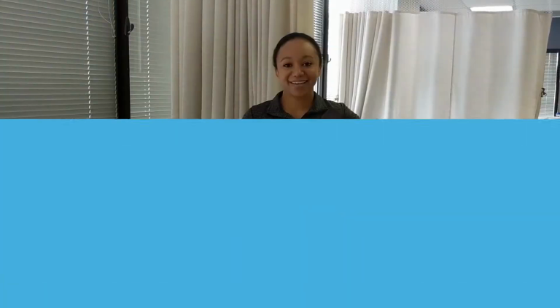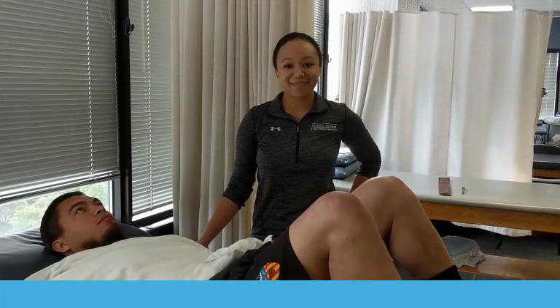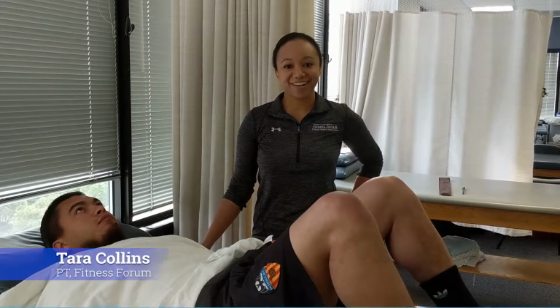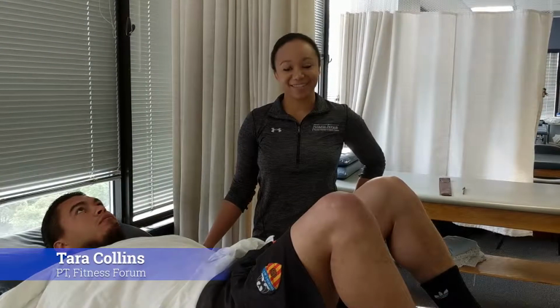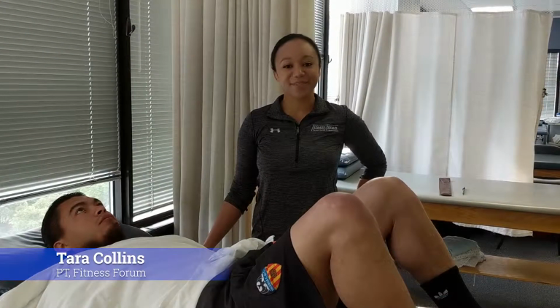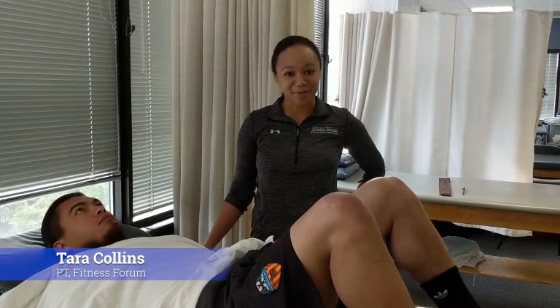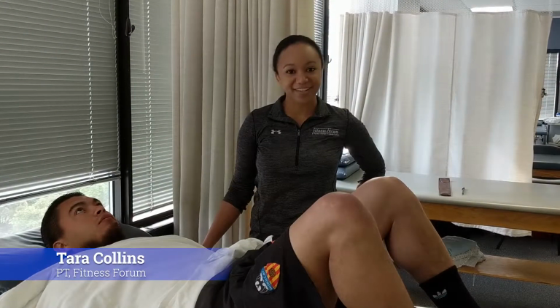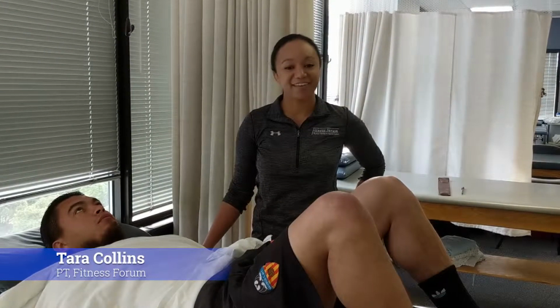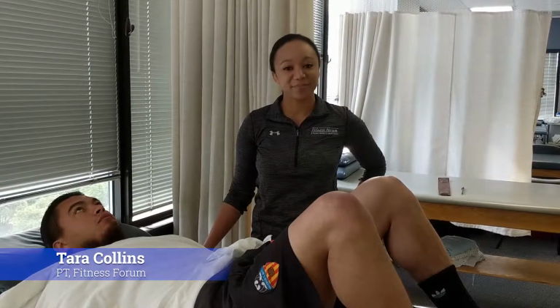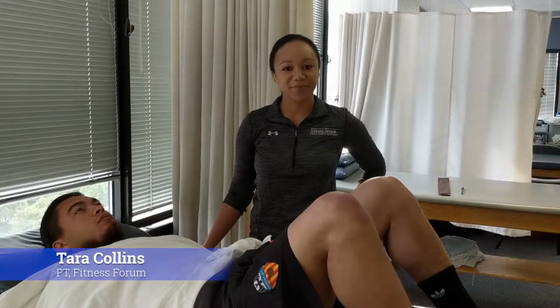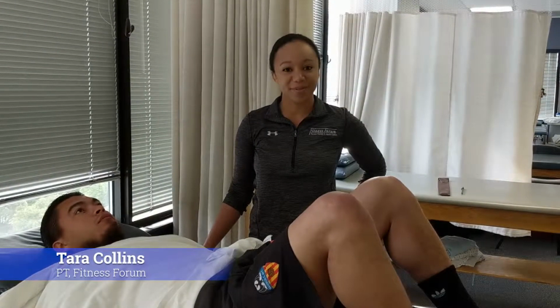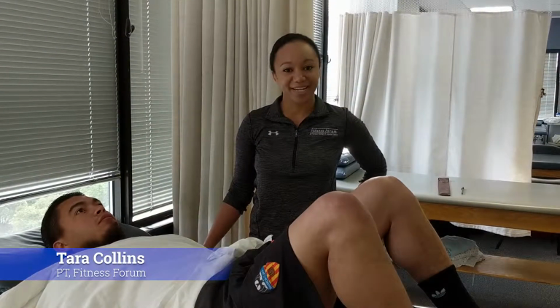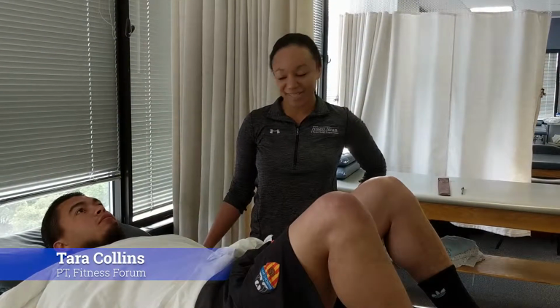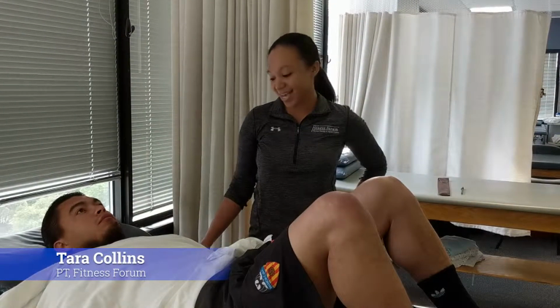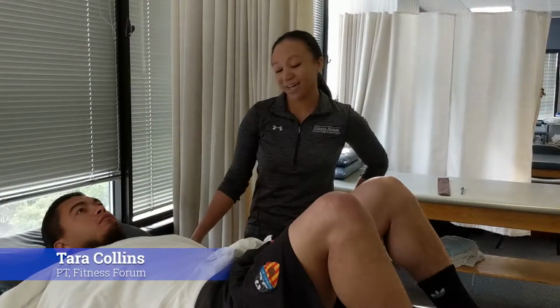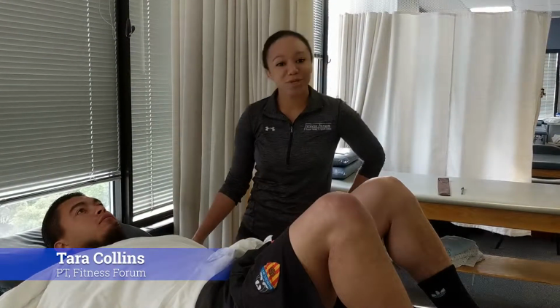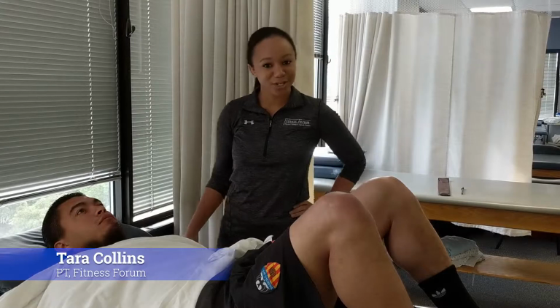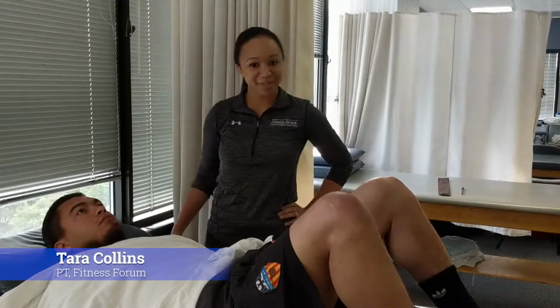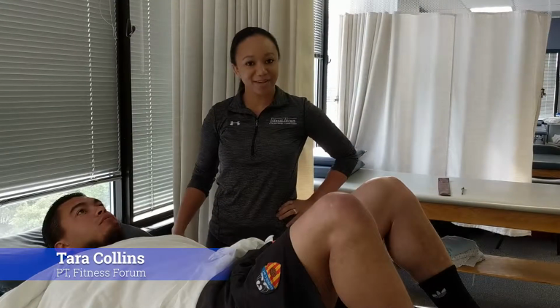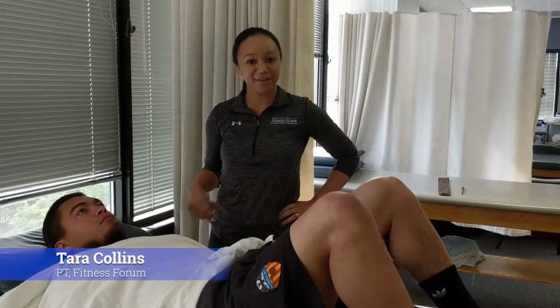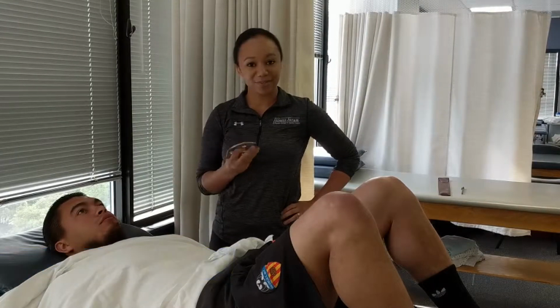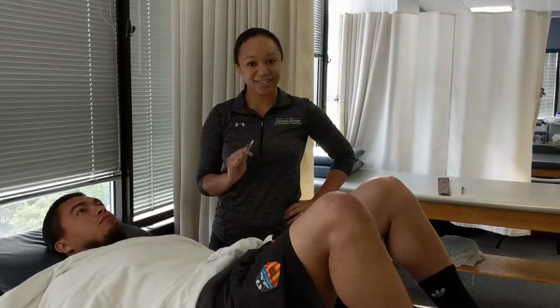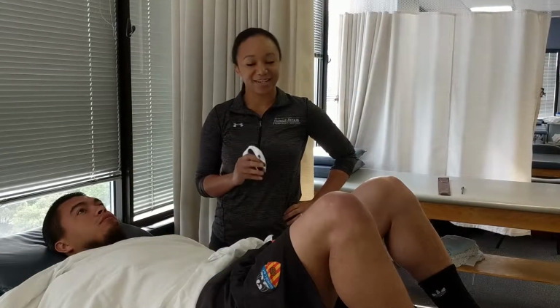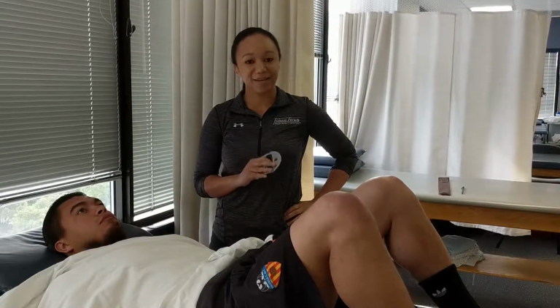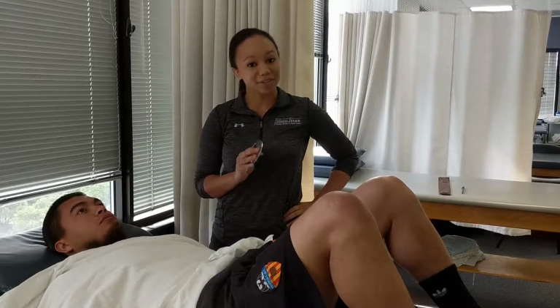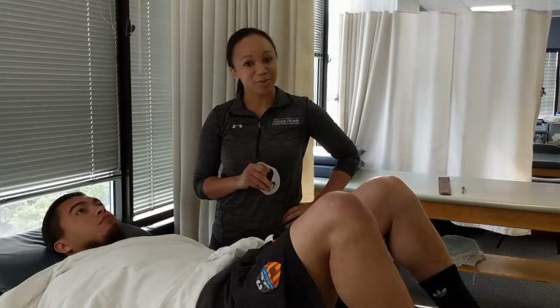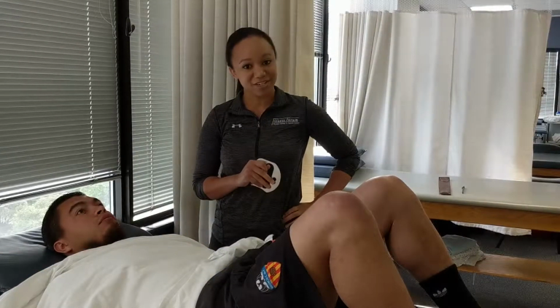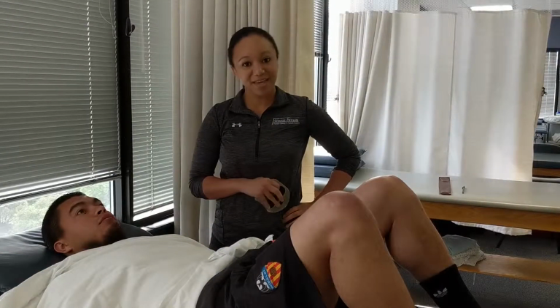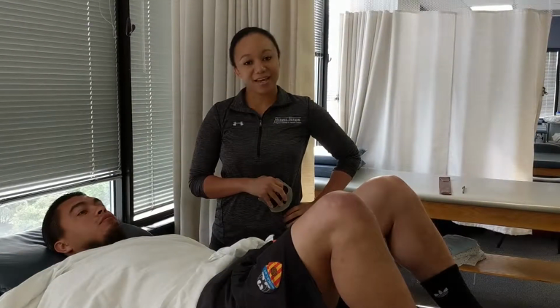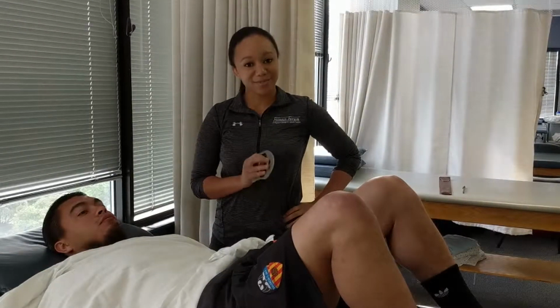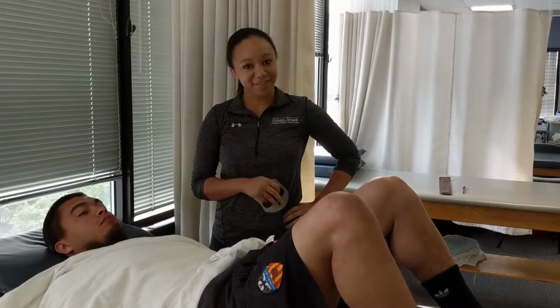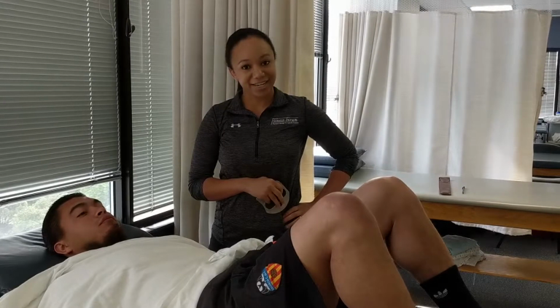Hi, I'm Tara Collins. I'm a physical therapist here at Fitness Forum Physical Therapy in Annapolis. I just wanted to show you guys a little bit about instrument assisted soft tissue mobilization that I am certified in.